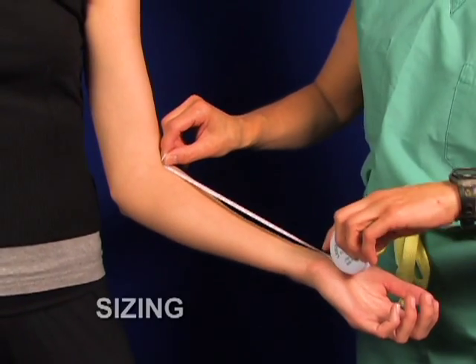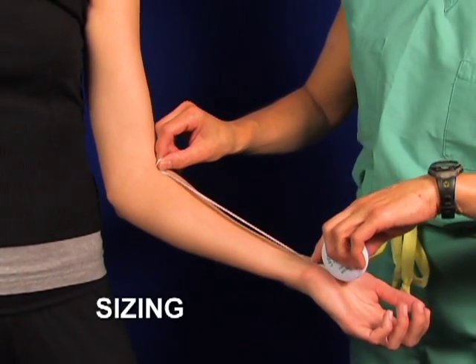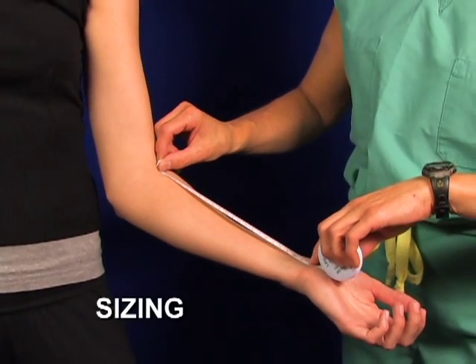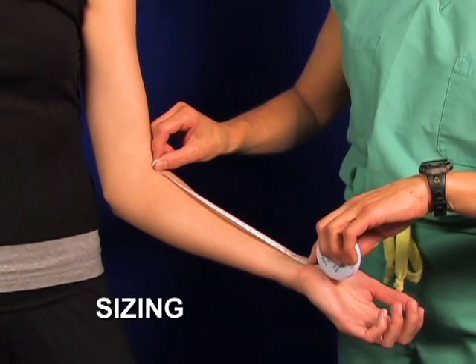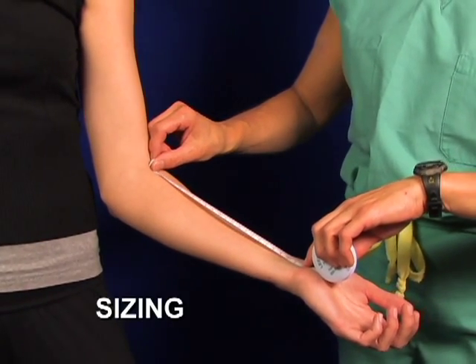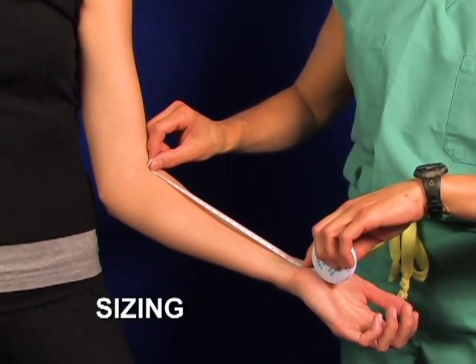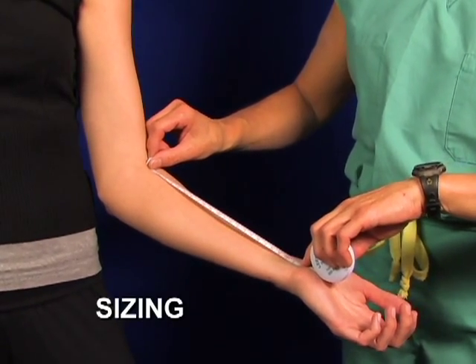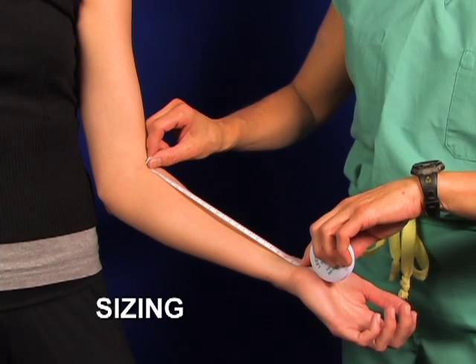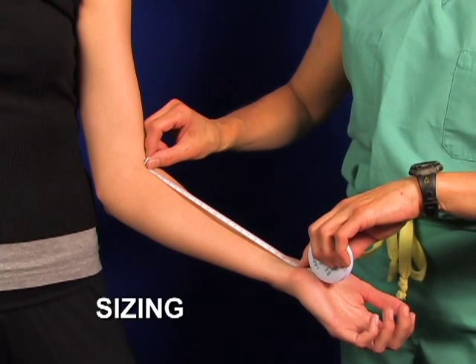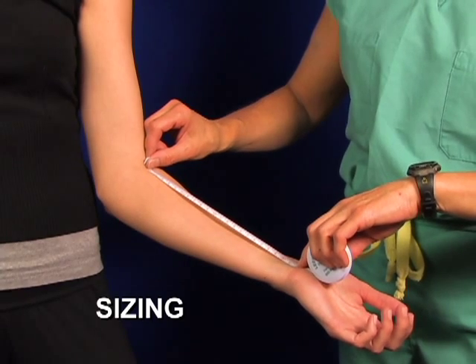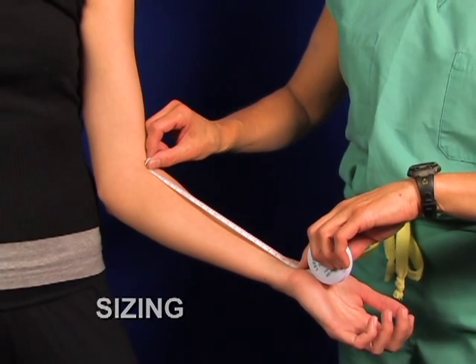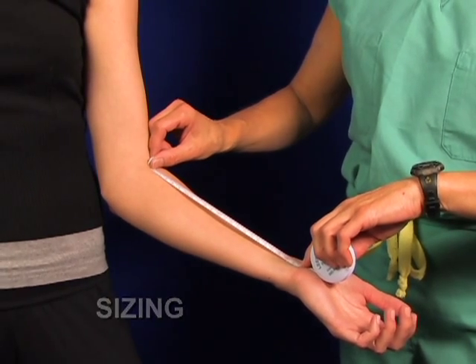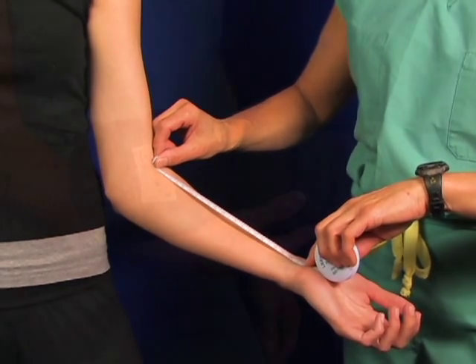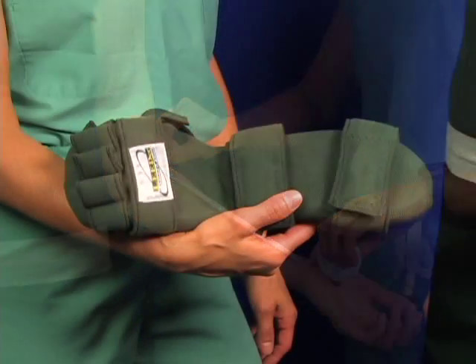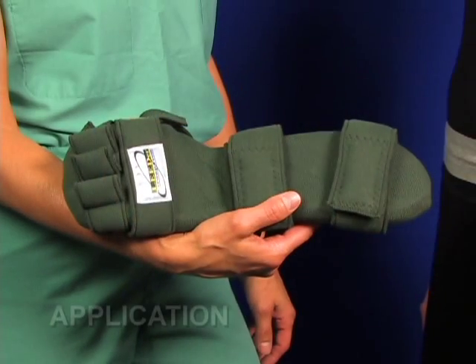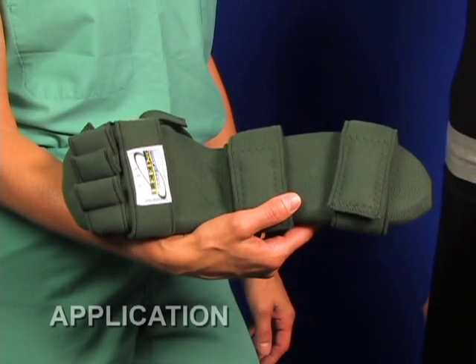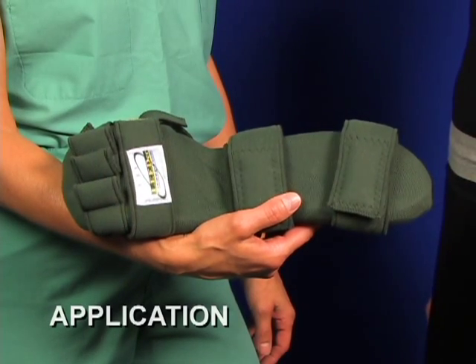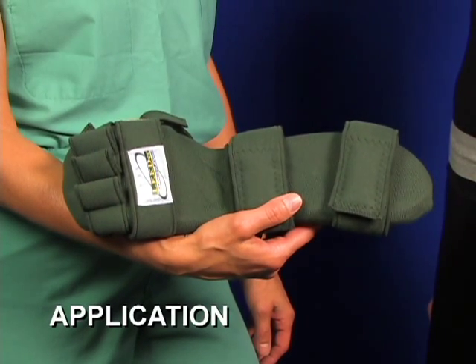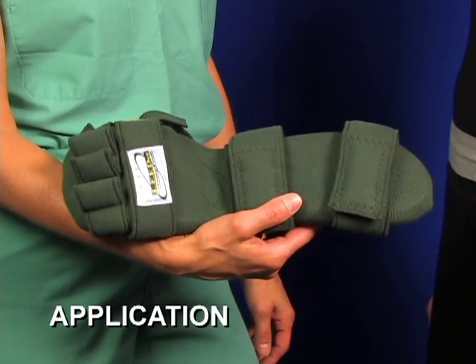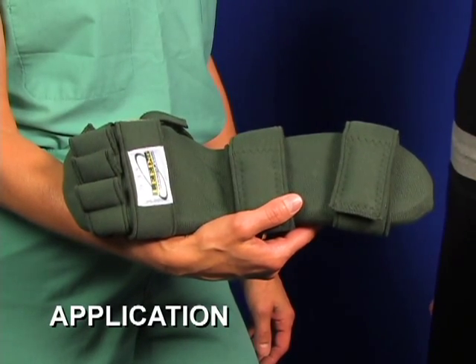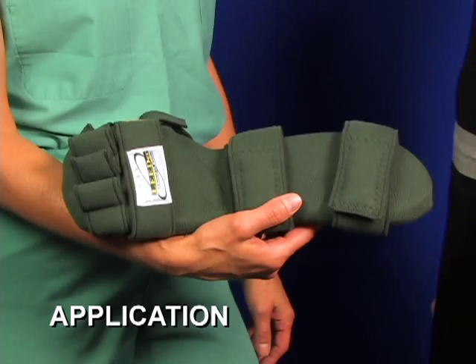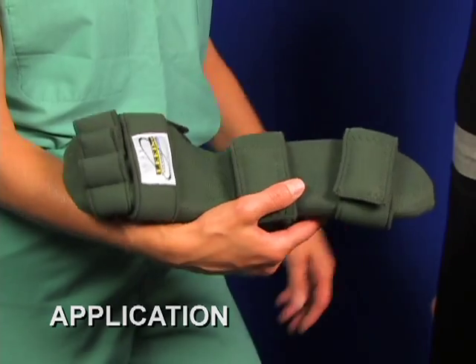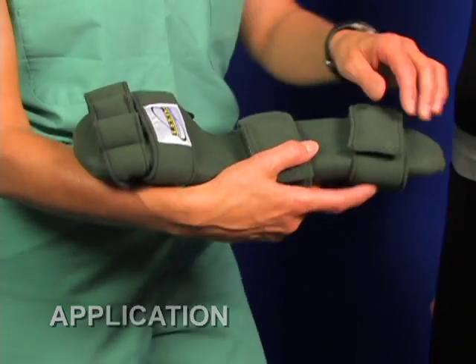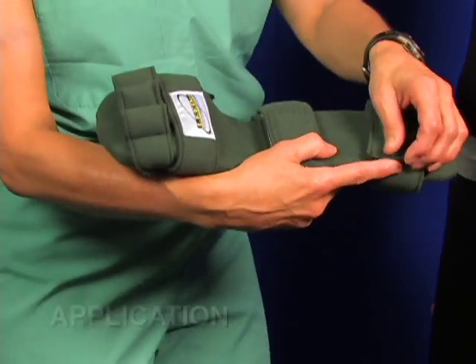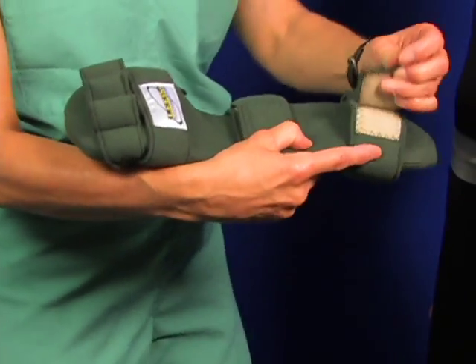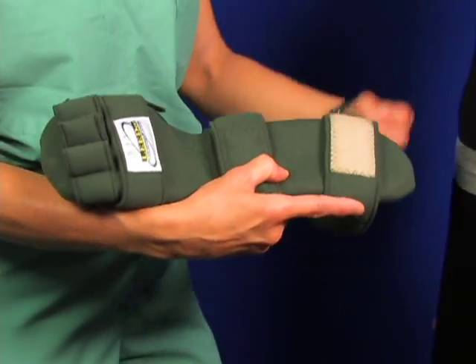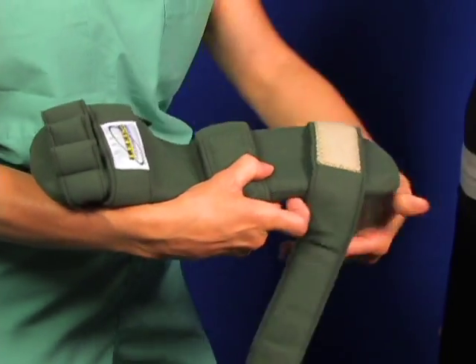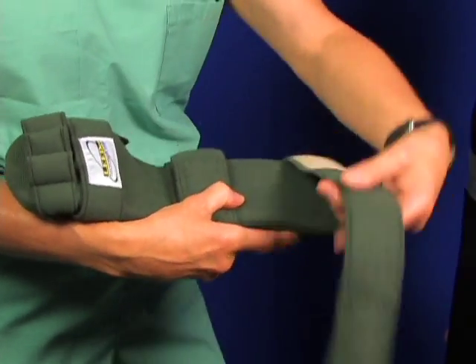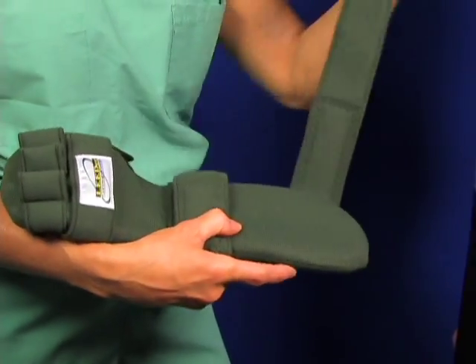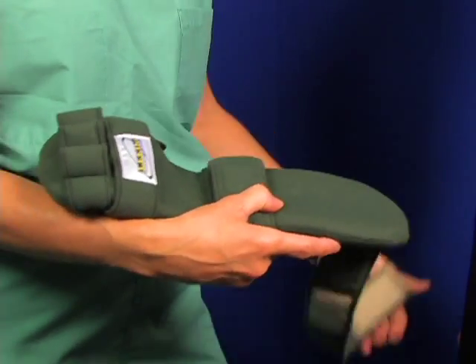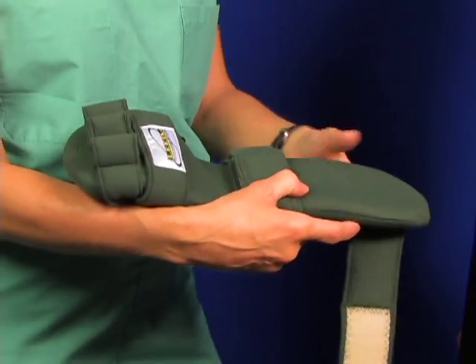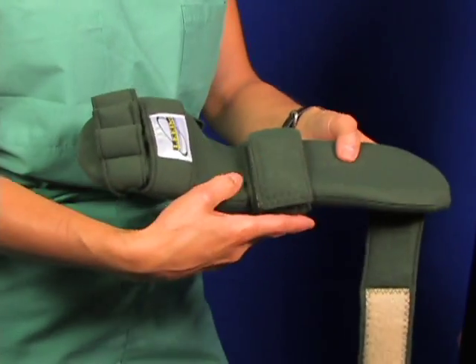For proper sizing, measure from the elbow crease to the wrist crease. This is the Leader Rest with the no-fleece option — instead, it utilizes a smooth Vell film.